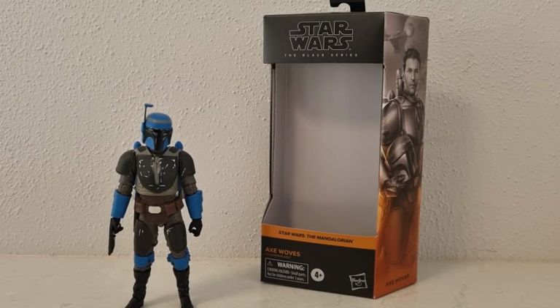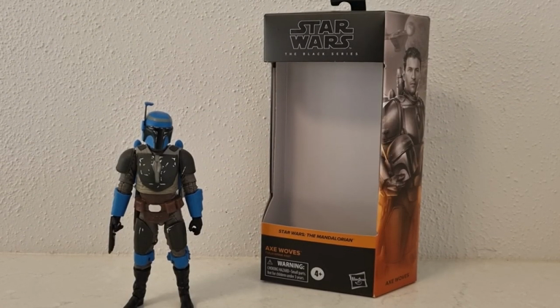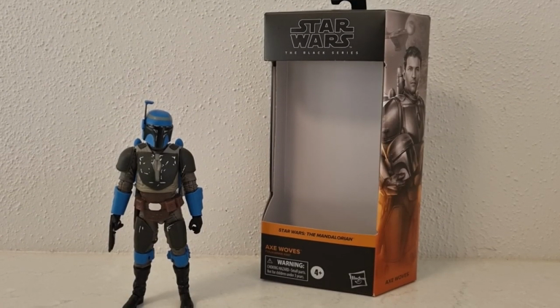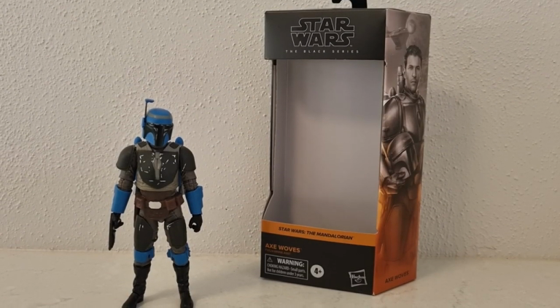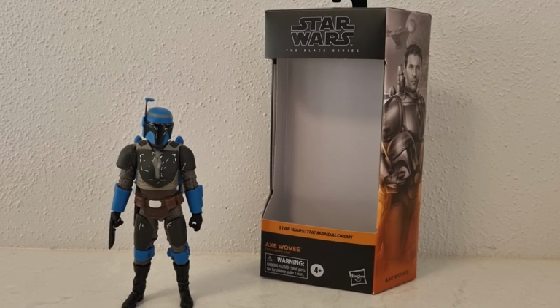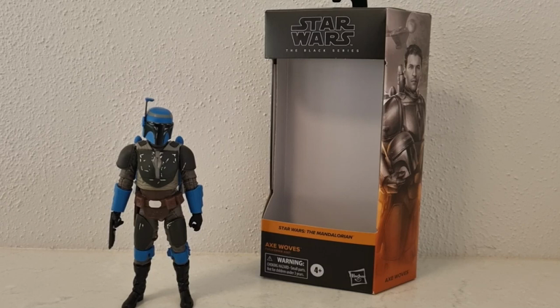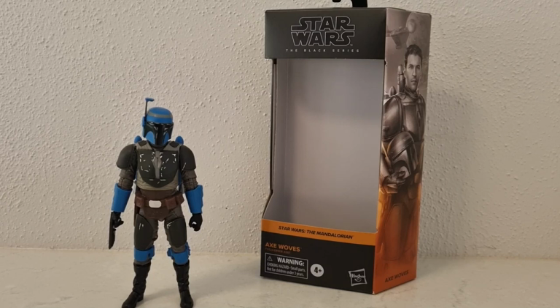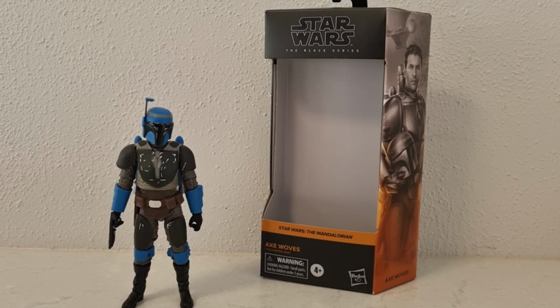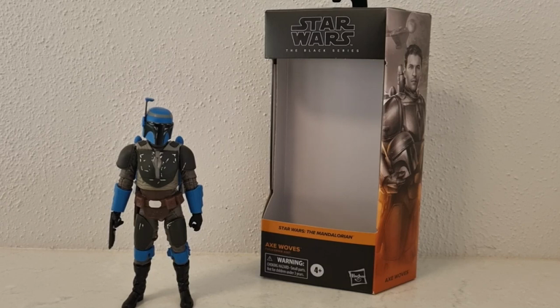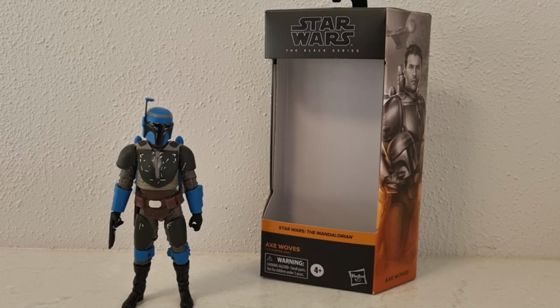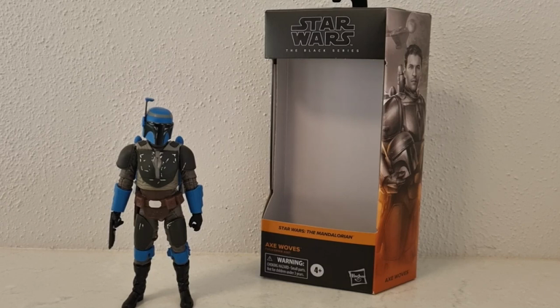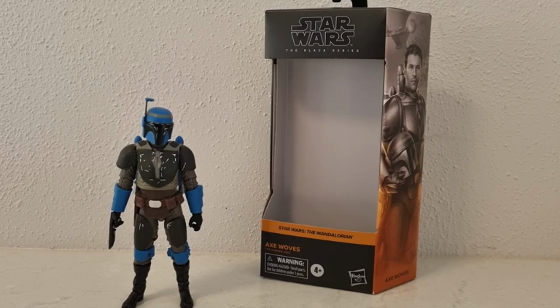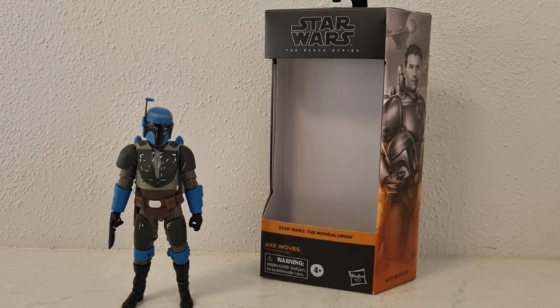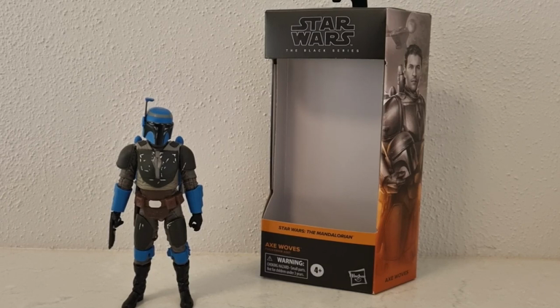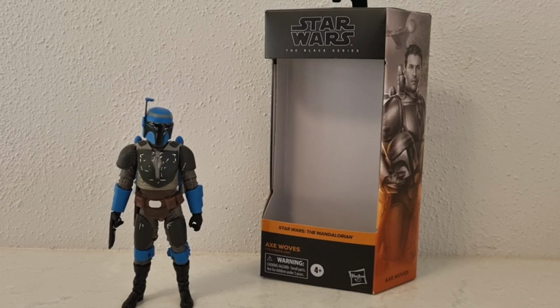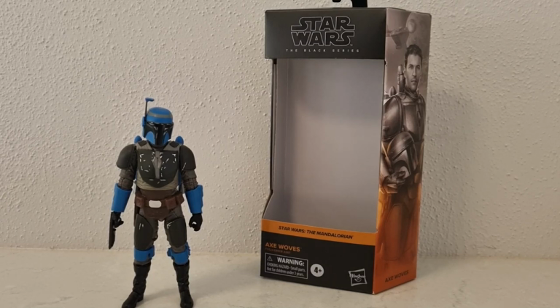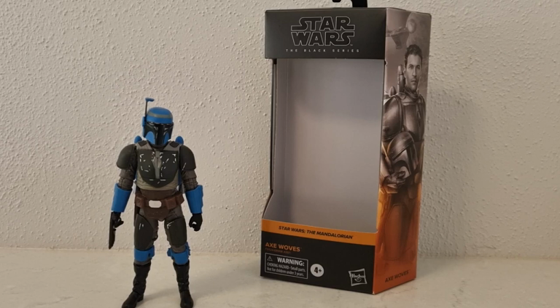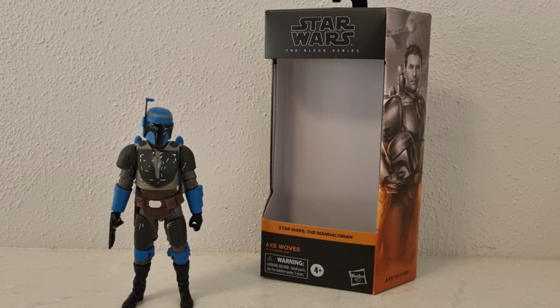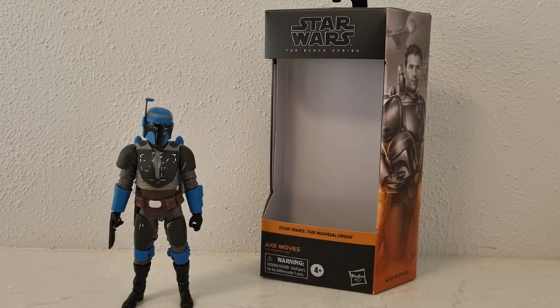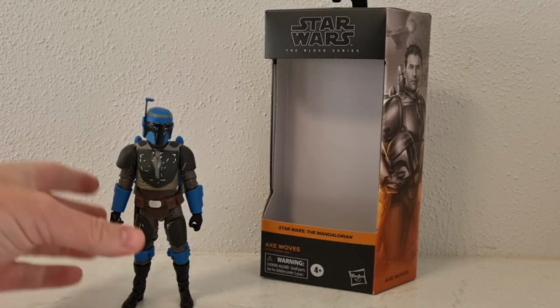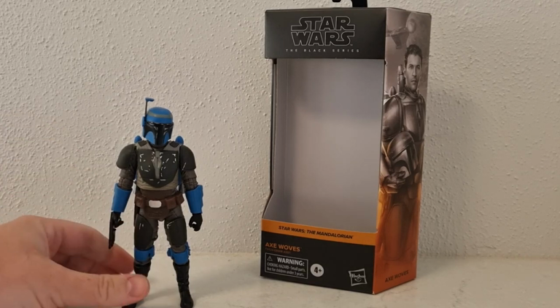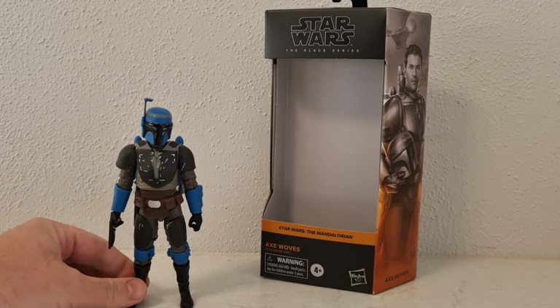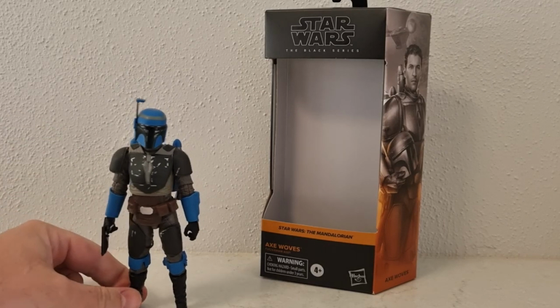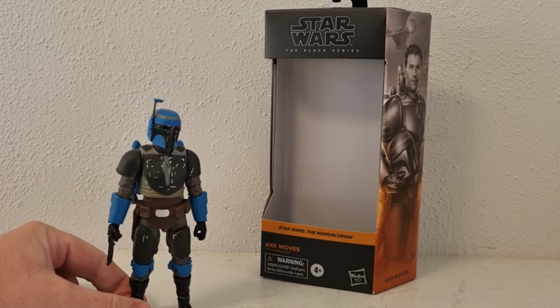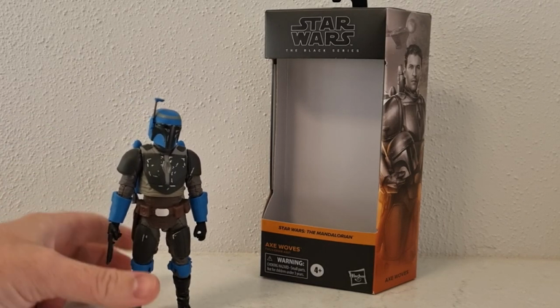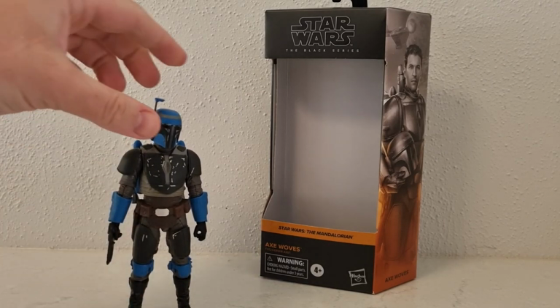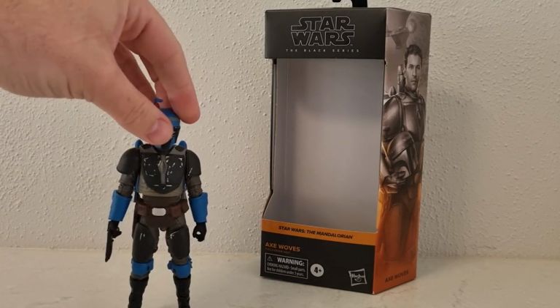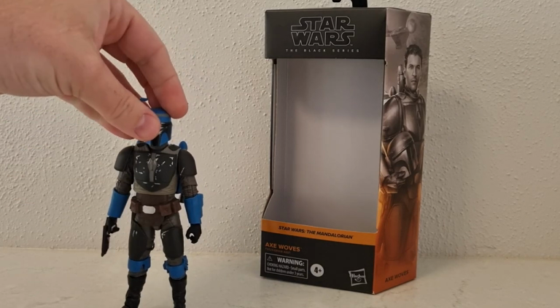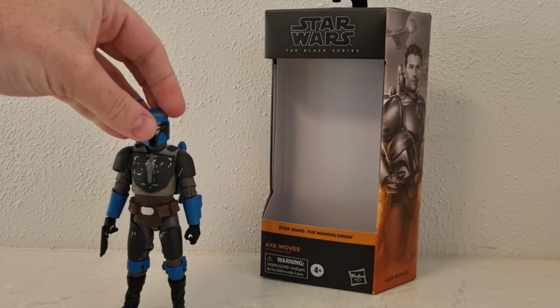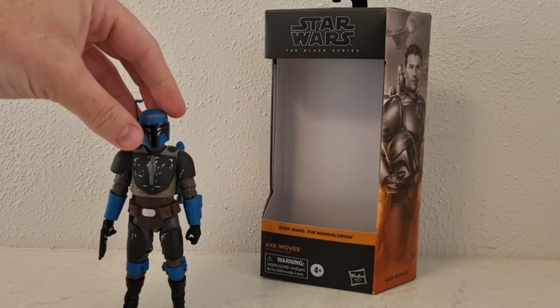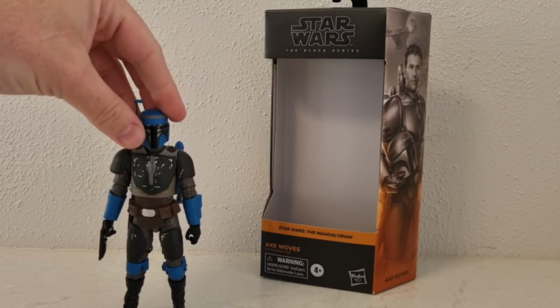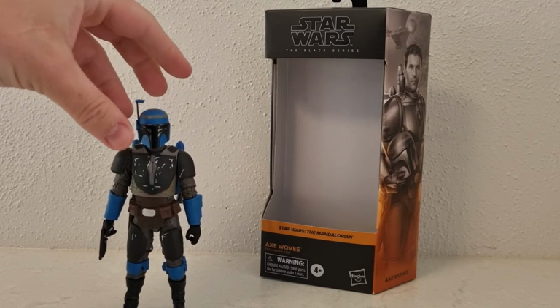Hey Star Wars fans and Black Series collectors, we've got Axe Woves, this time from the Mandalorian — chapter 11 of season 2, or the third episode of season 2, chapter 11 overall.